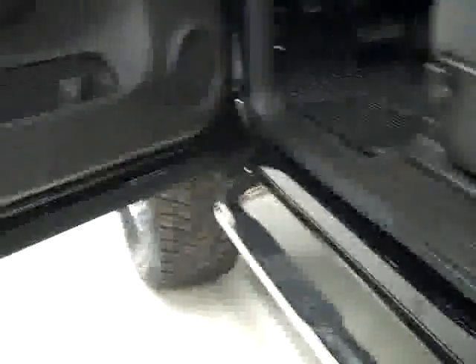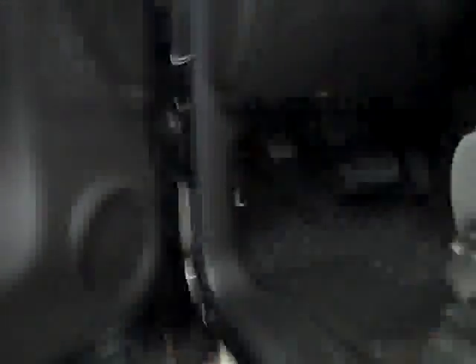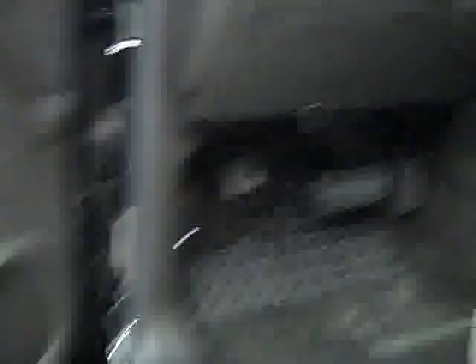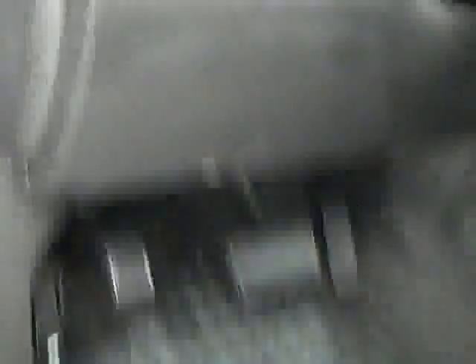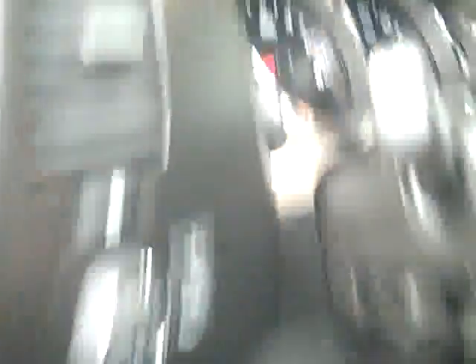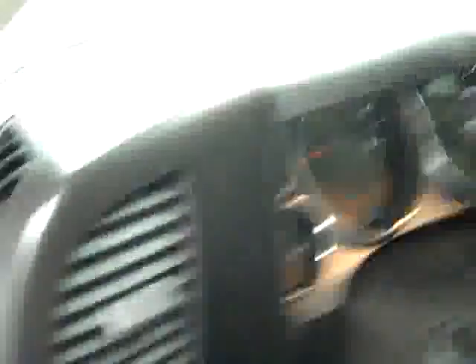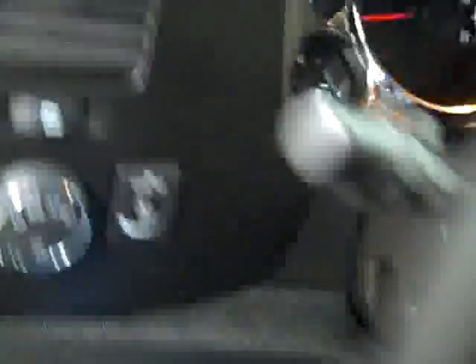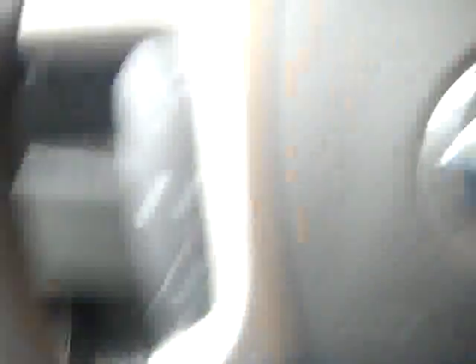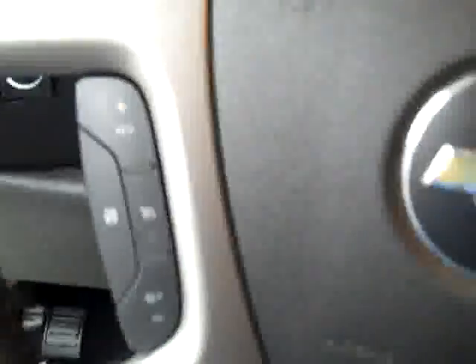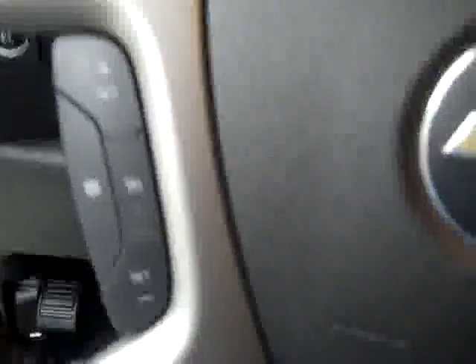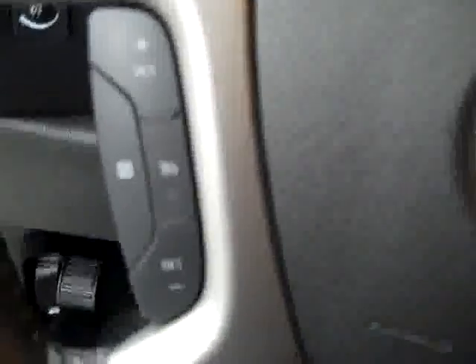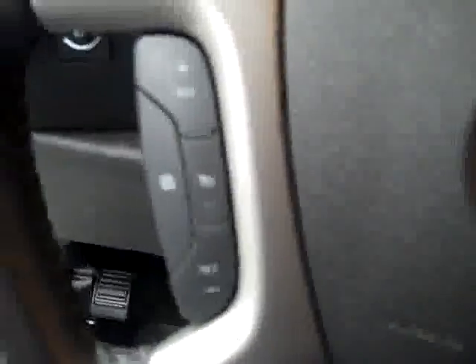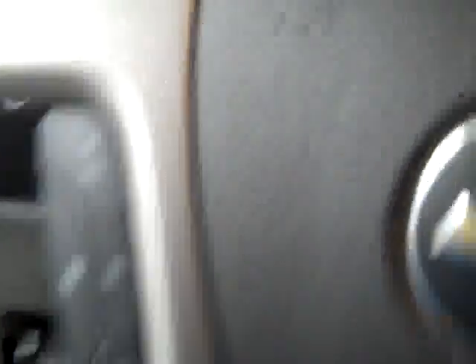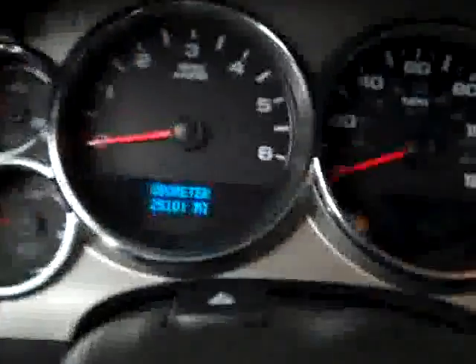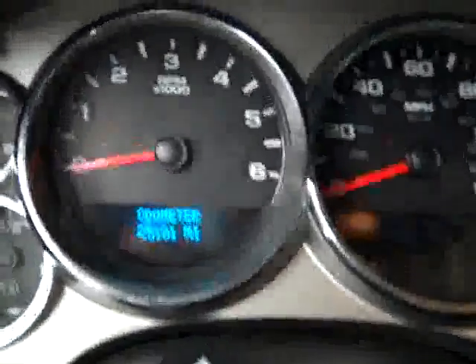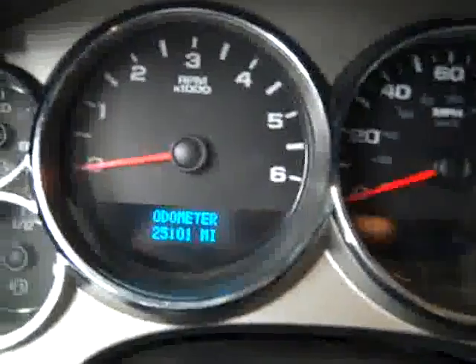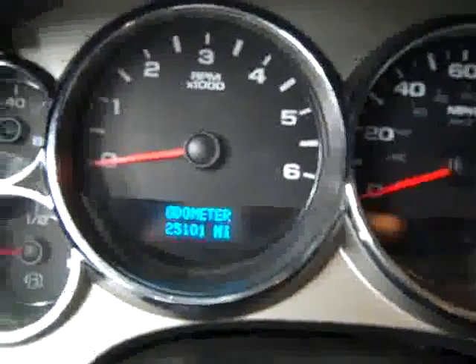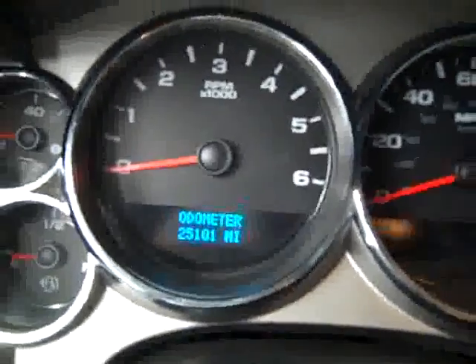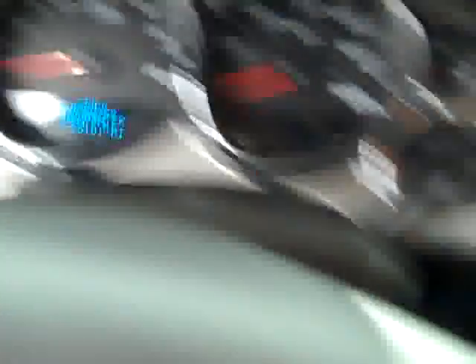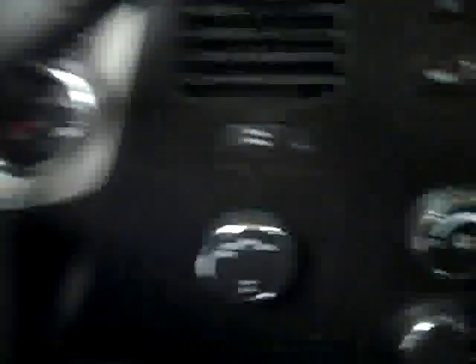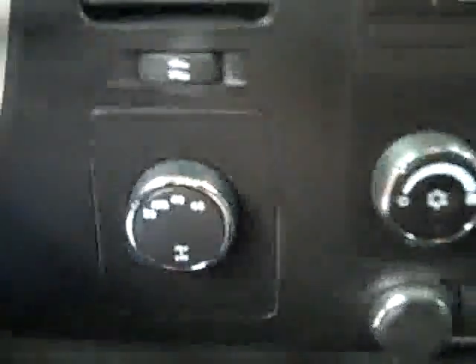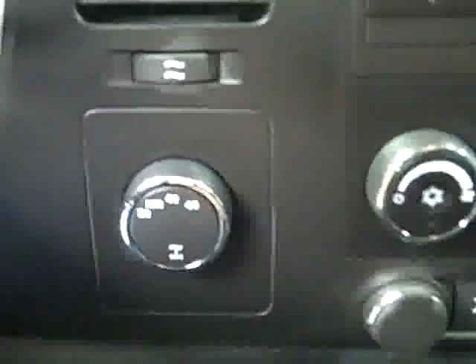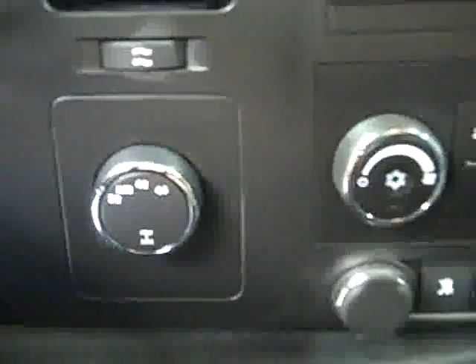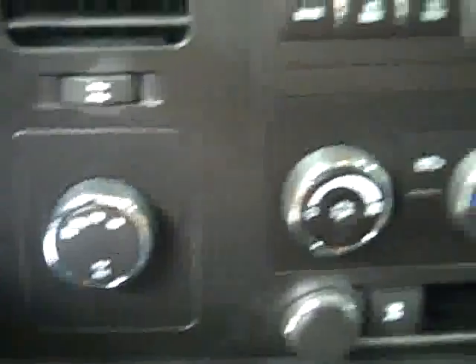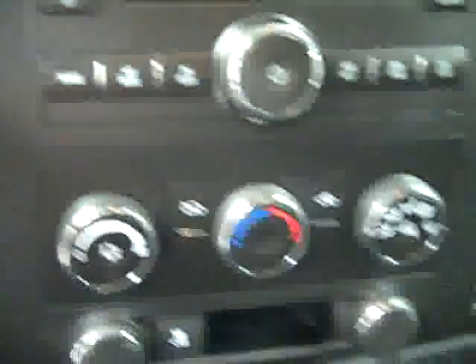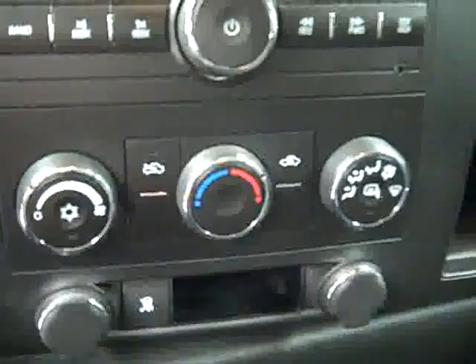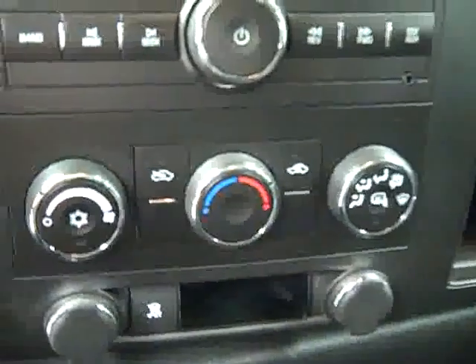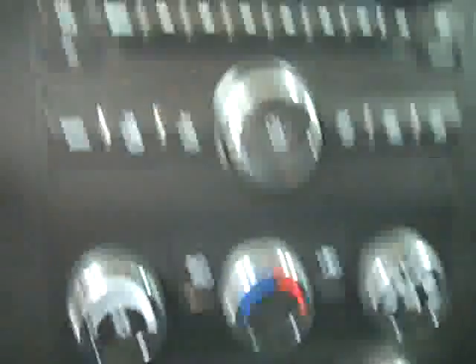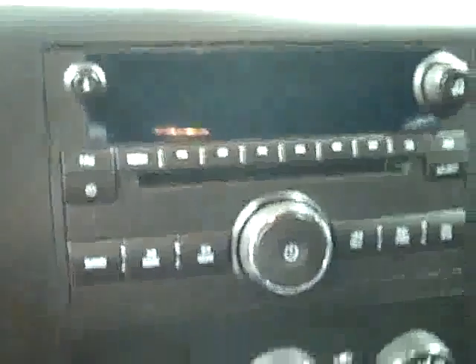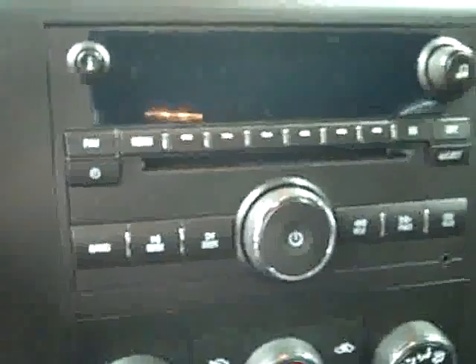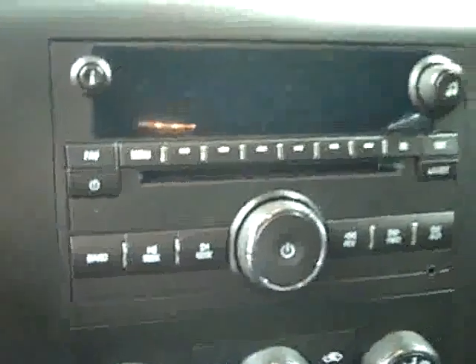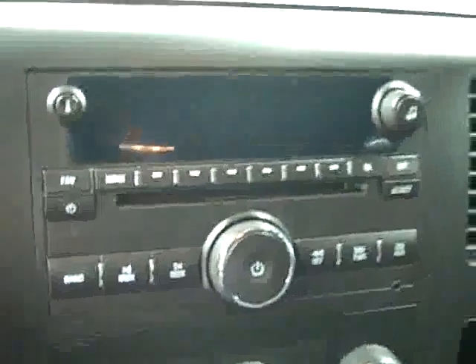Alright, let's hop up front and take a look at some features. You get cruise control on the wheel. You can see that there are 25,000 miles. Turn dial four wheel drive, climate controls, CD player and radio.